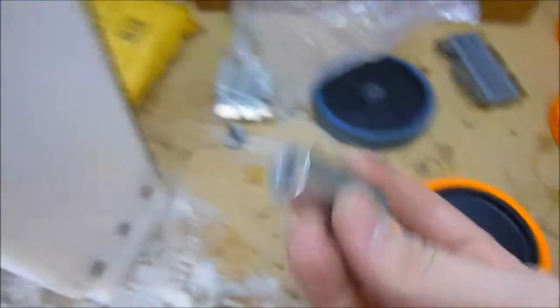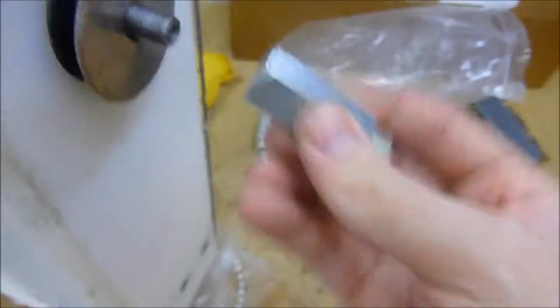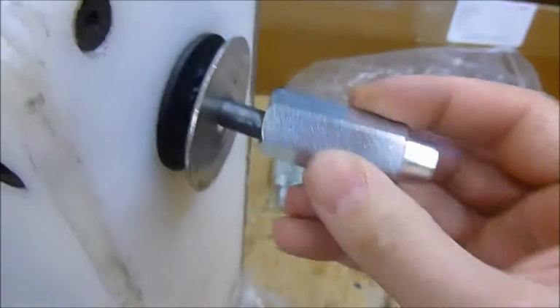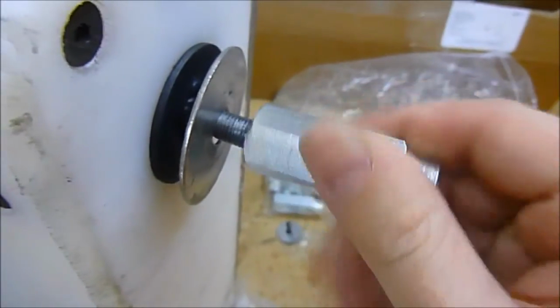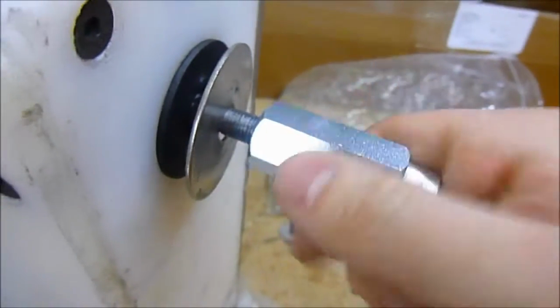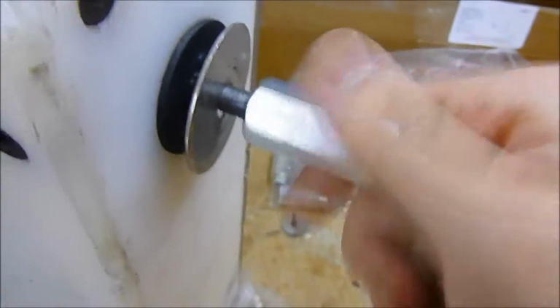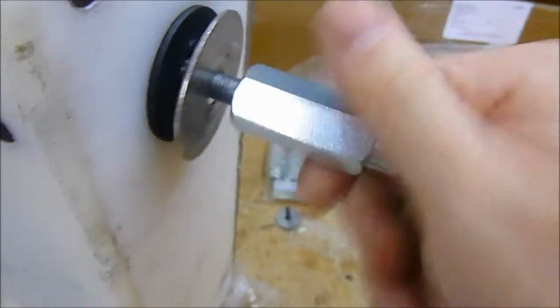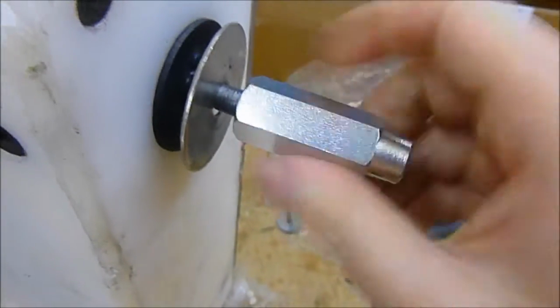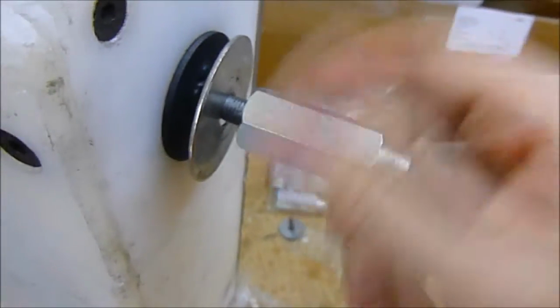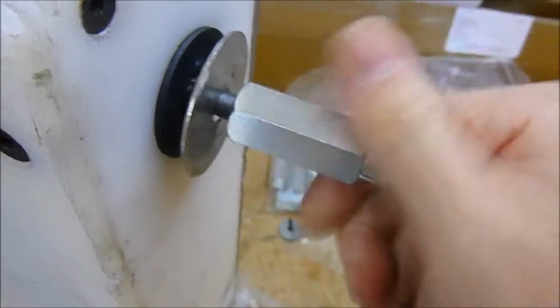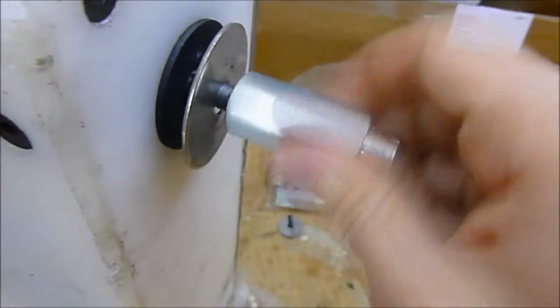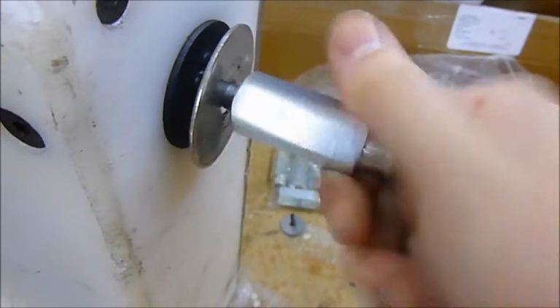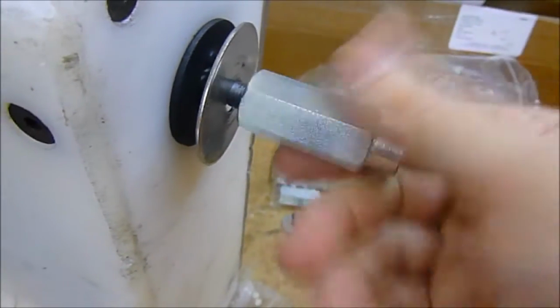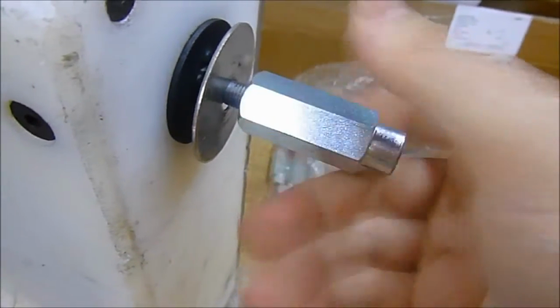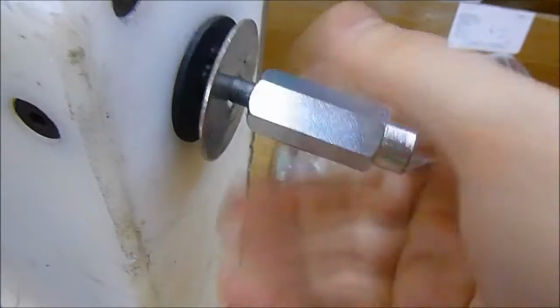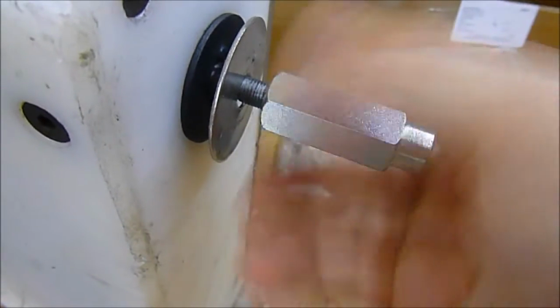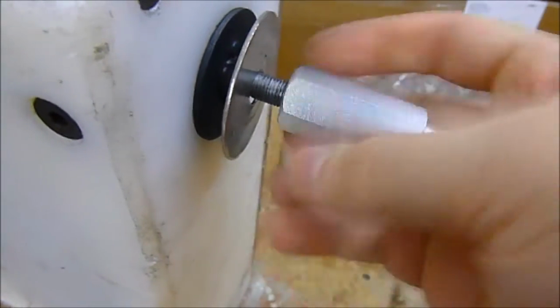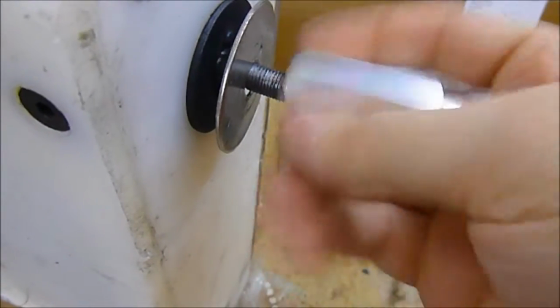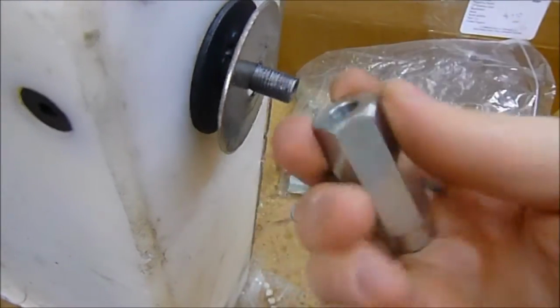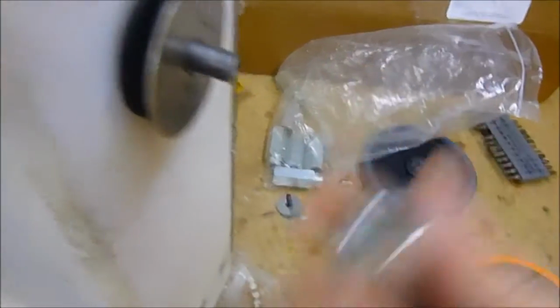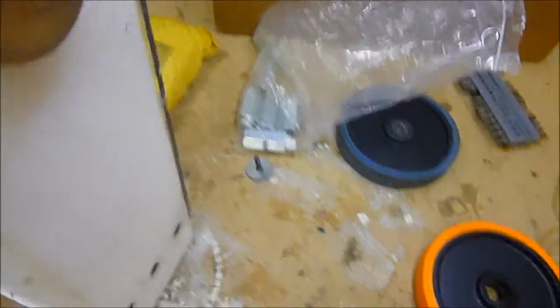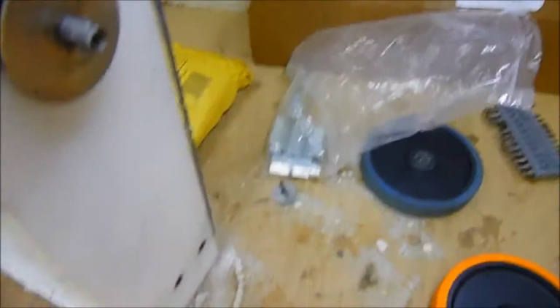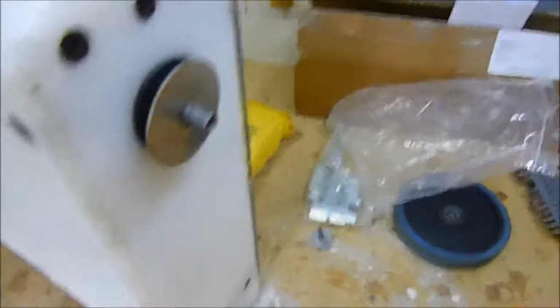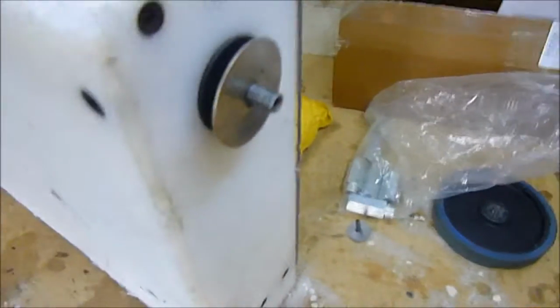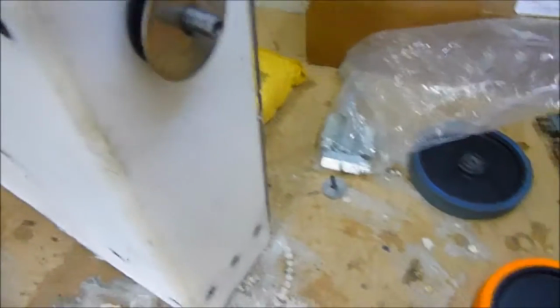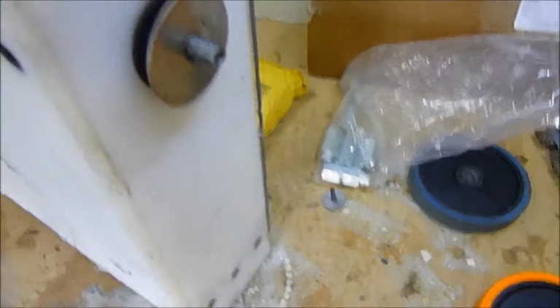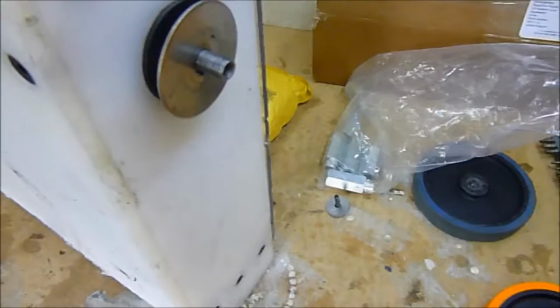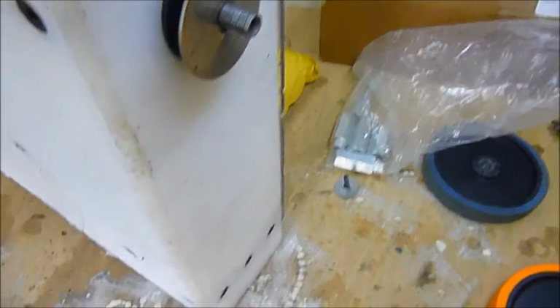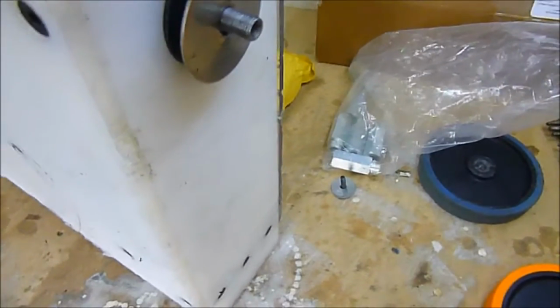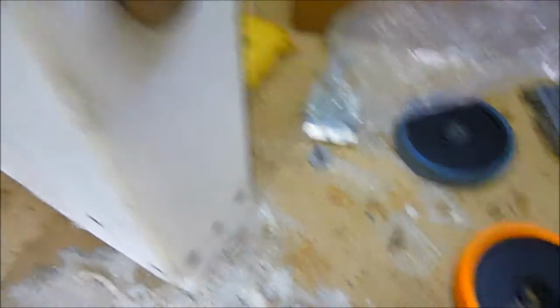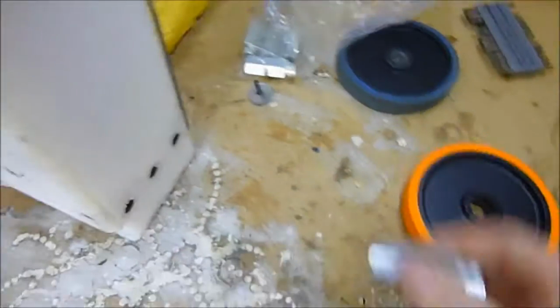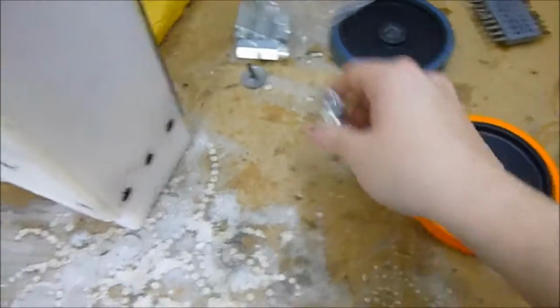So obviously that just screws on like so, quite freely. The threads are a good match — well, they should be — but I know PJ was having trouble with some threads not lining up.